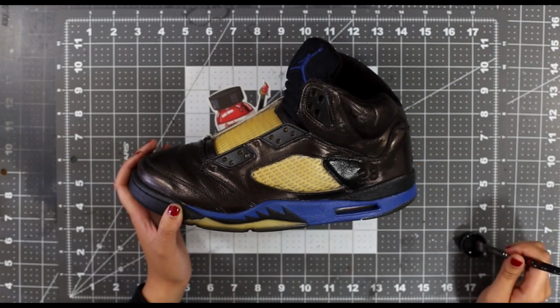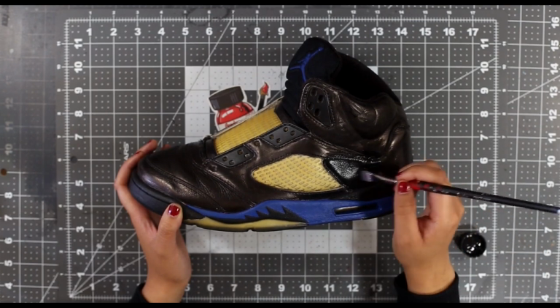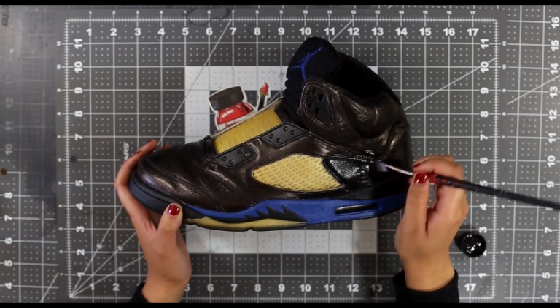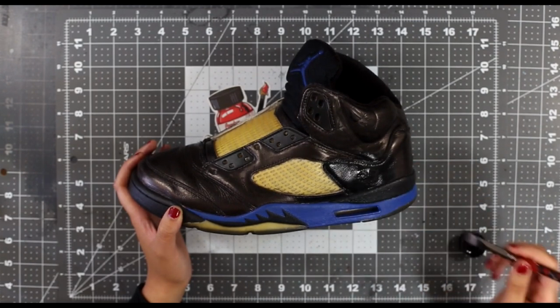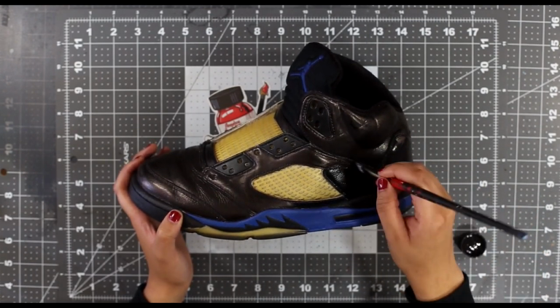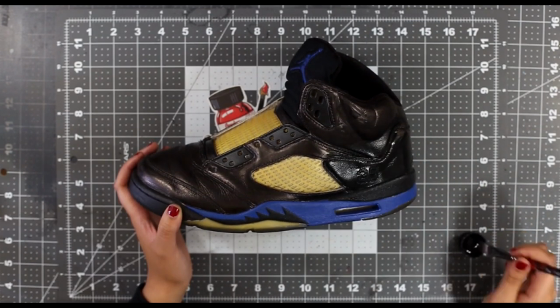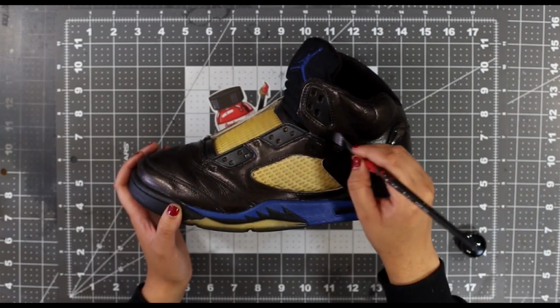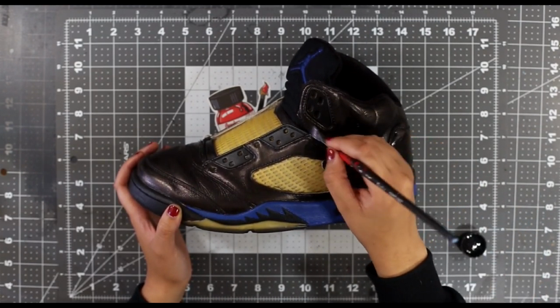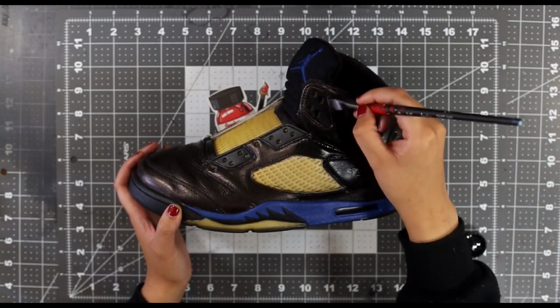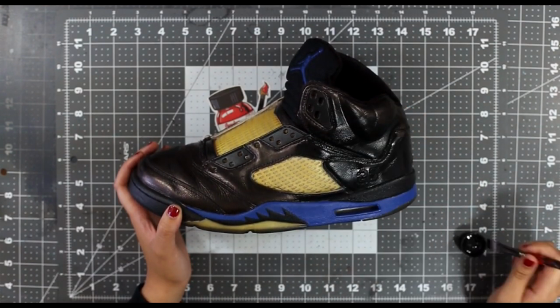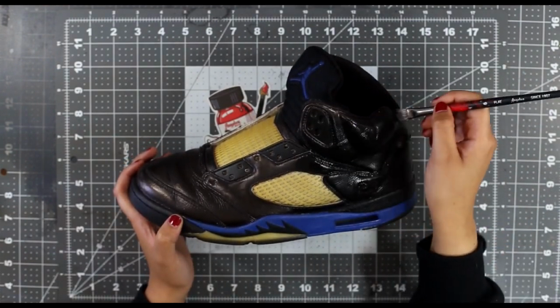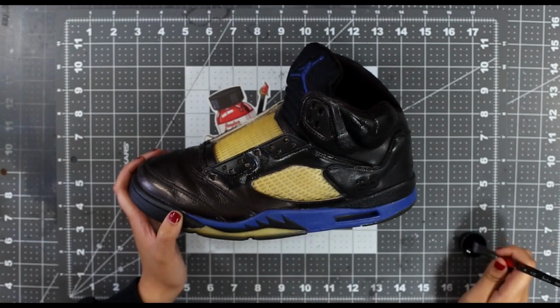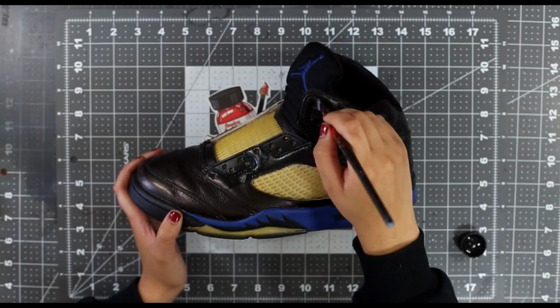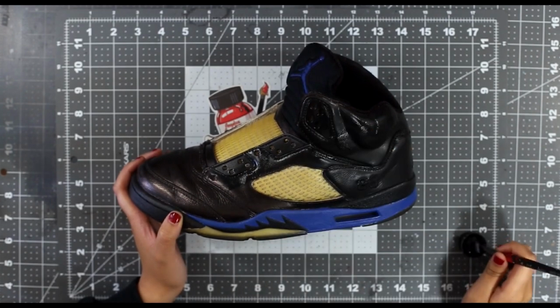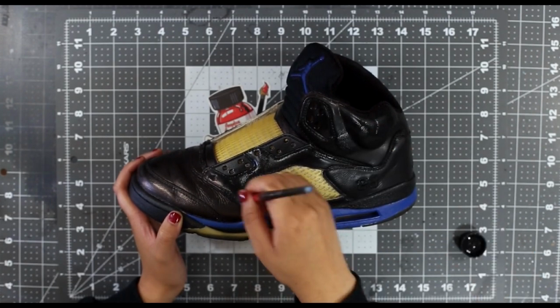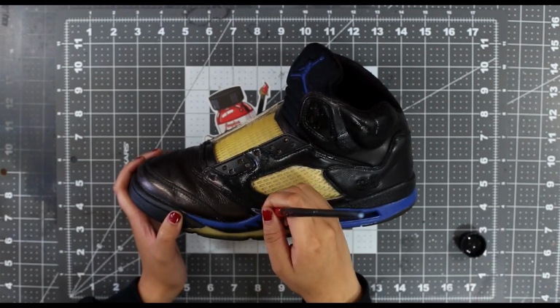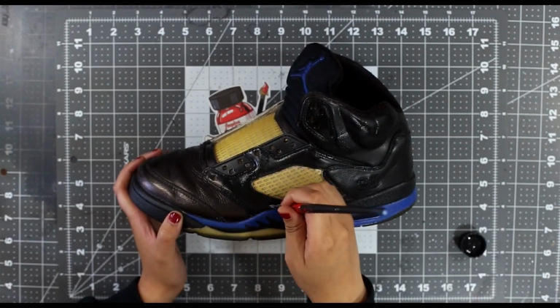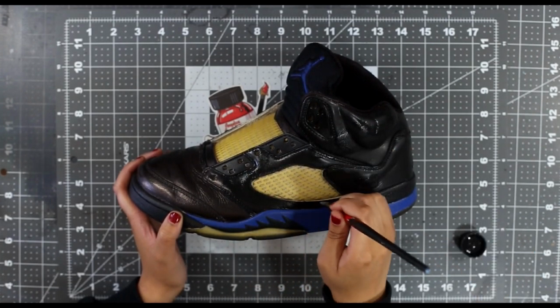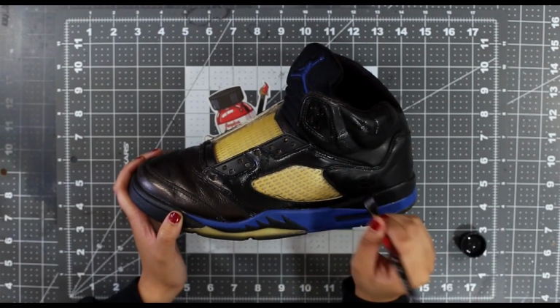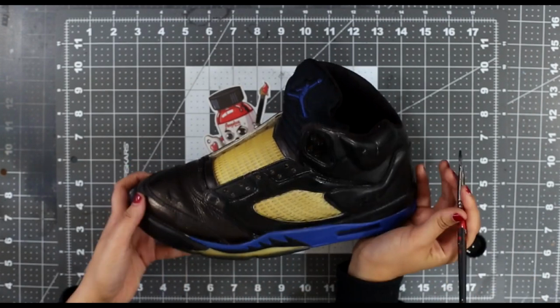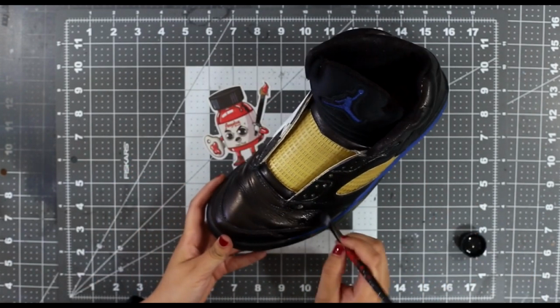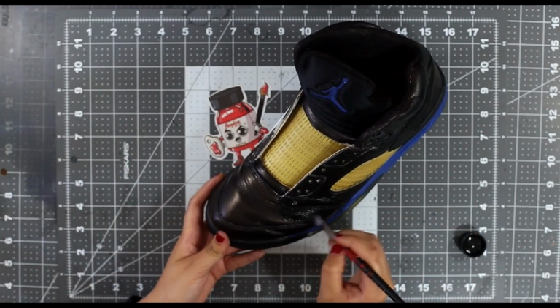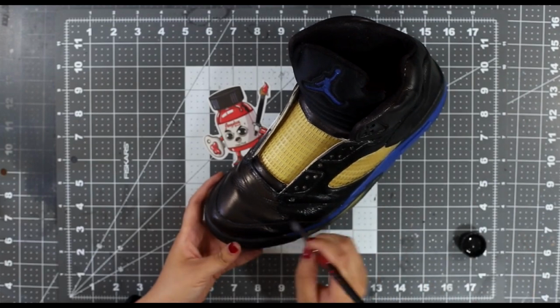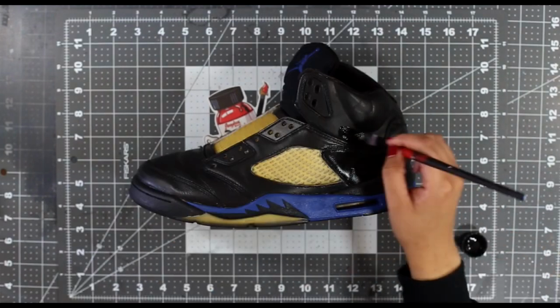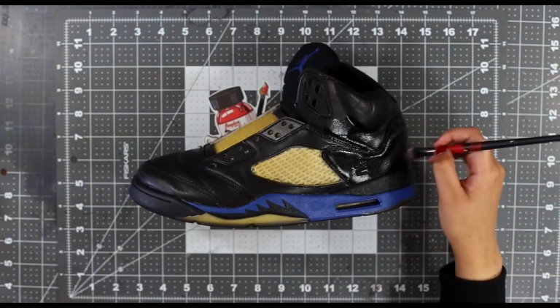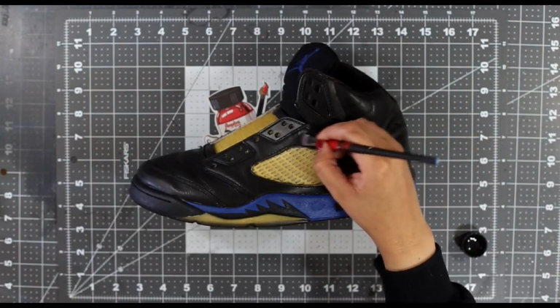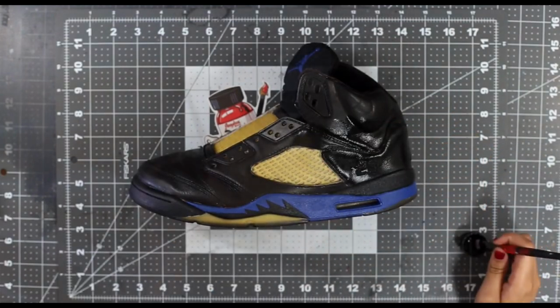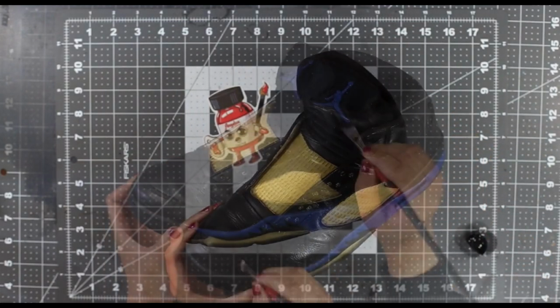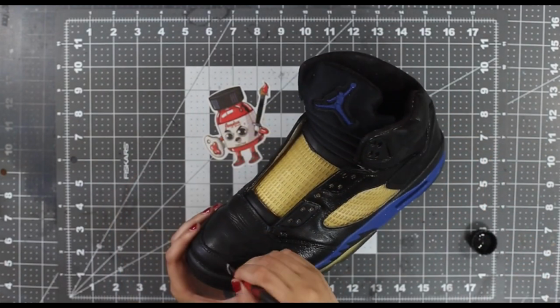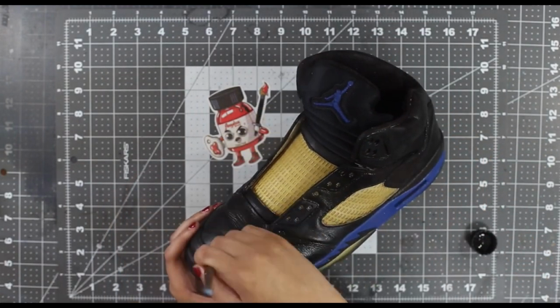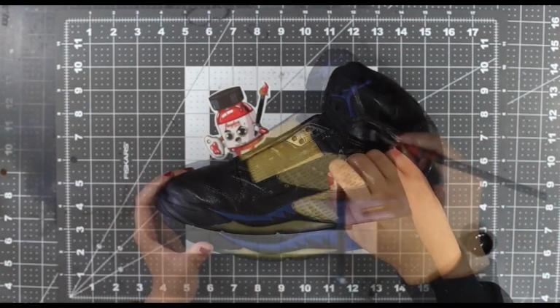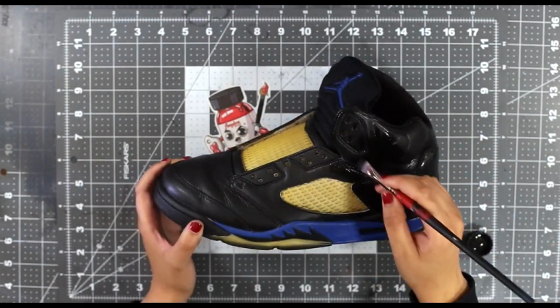Moving on to painting — one of the biggest mistakes people make is not adding enough coats. I know the custom looks pretty good after two or three layers, but the custom won't hold well with such a thin amount of paint. To ensure longer durability, add a minimum of five to six coats.